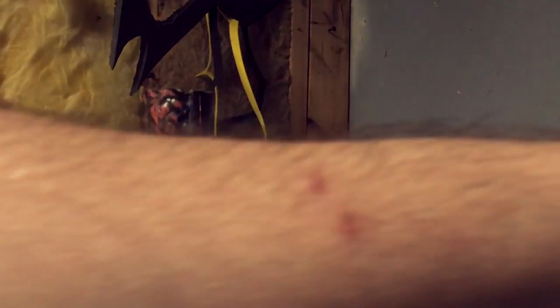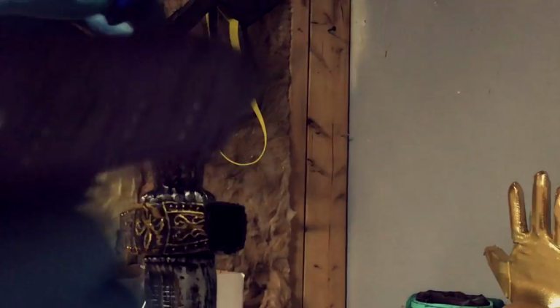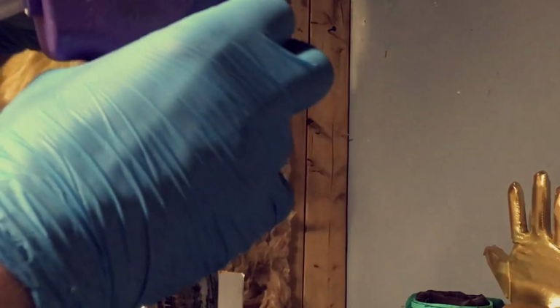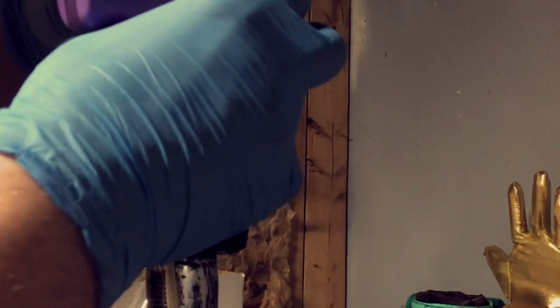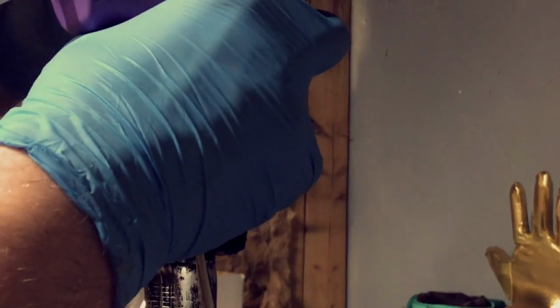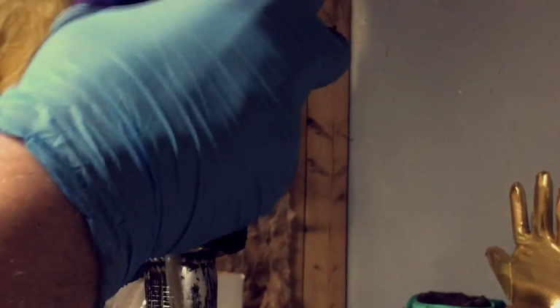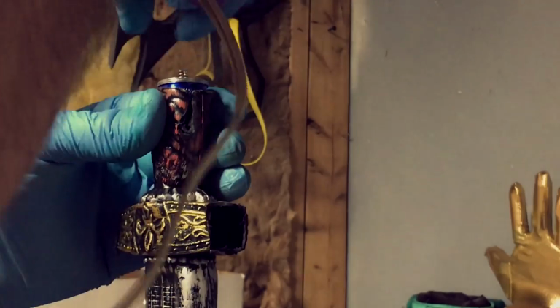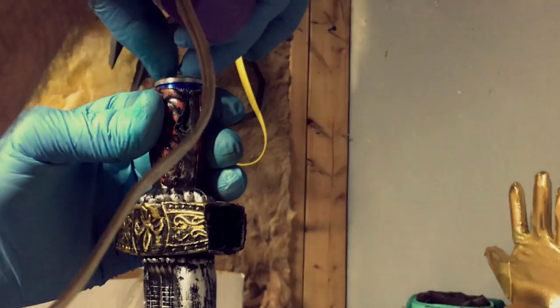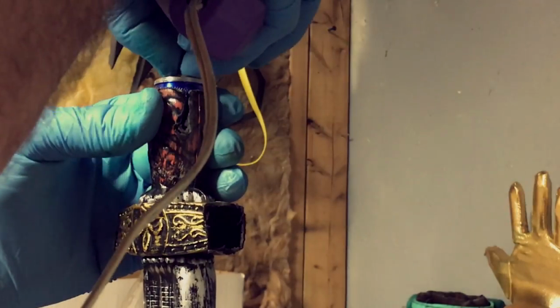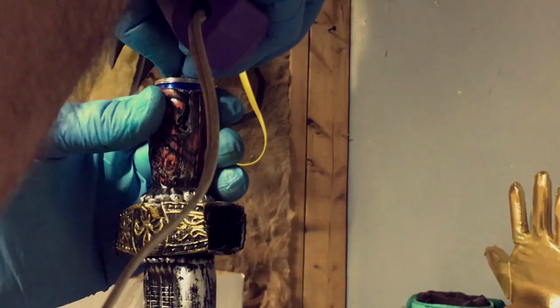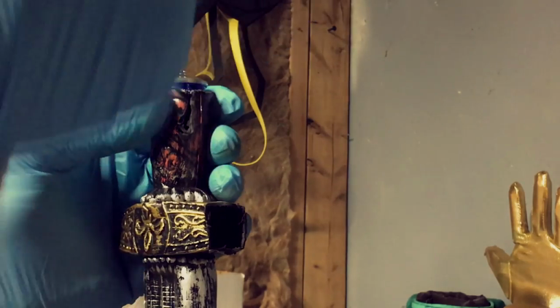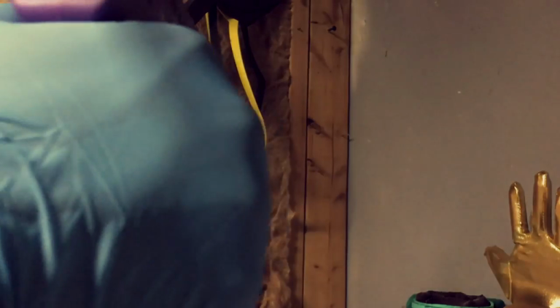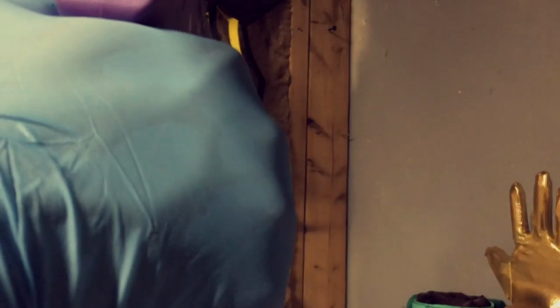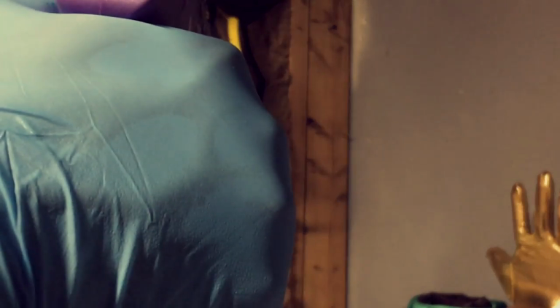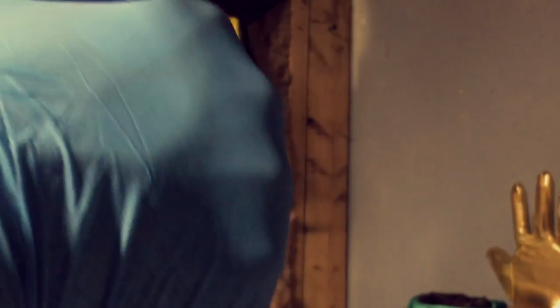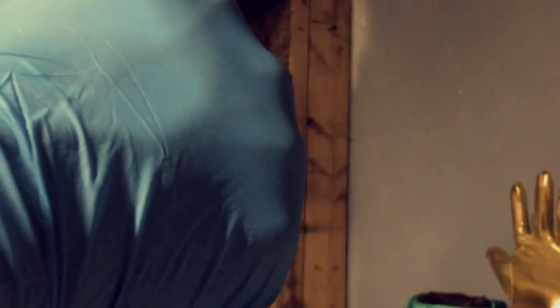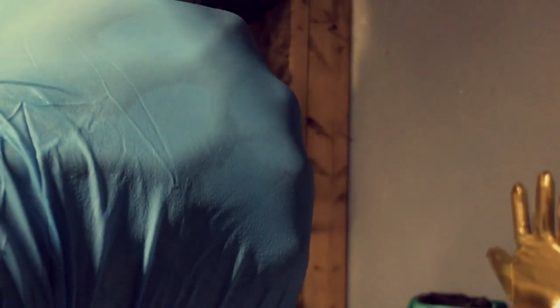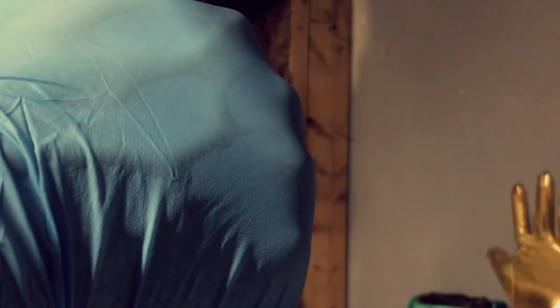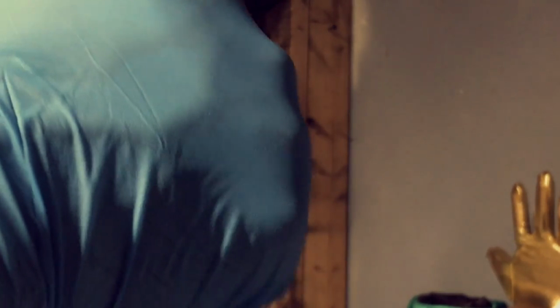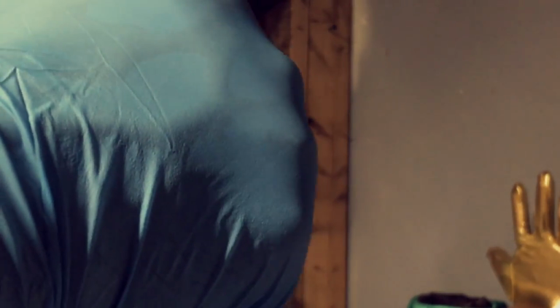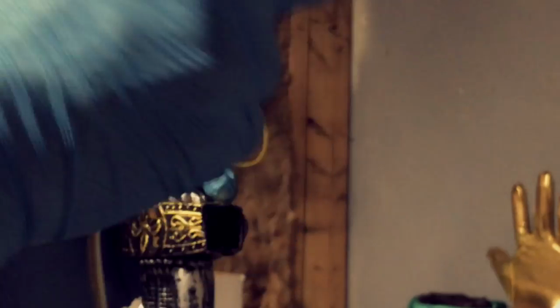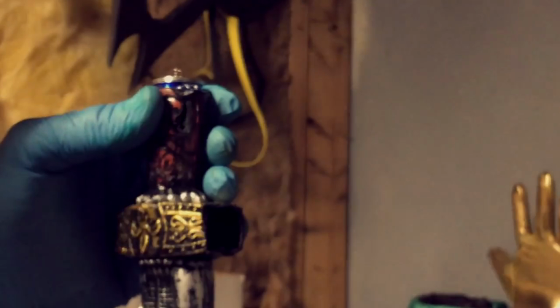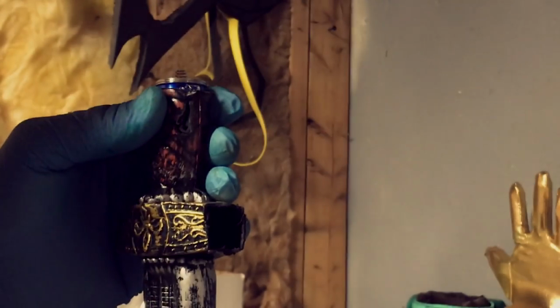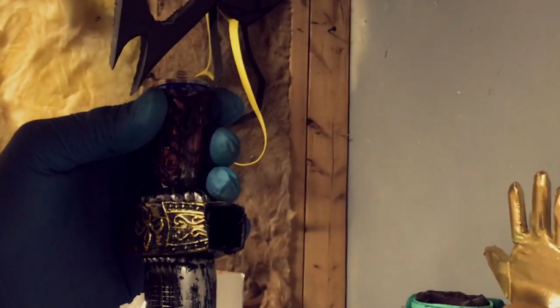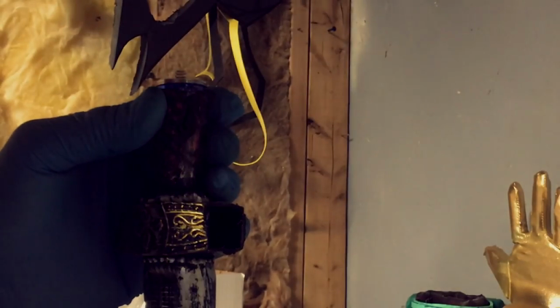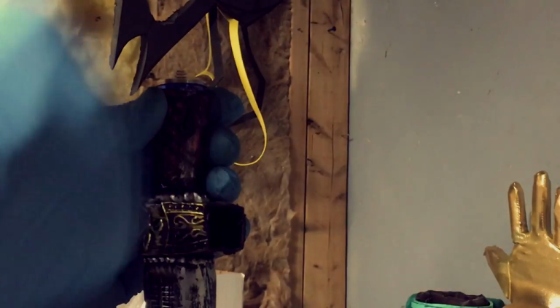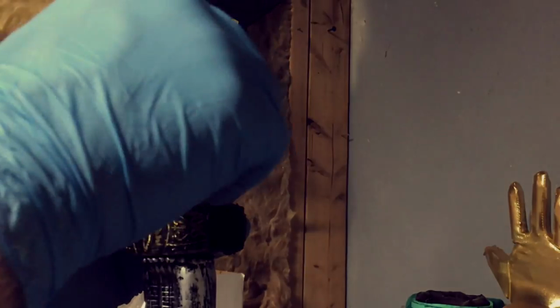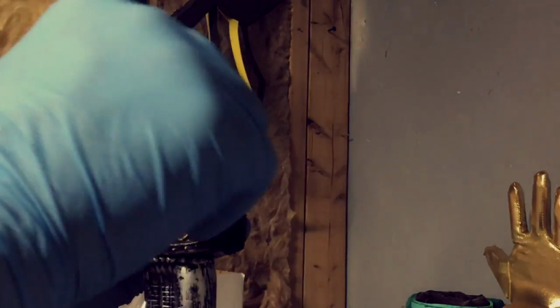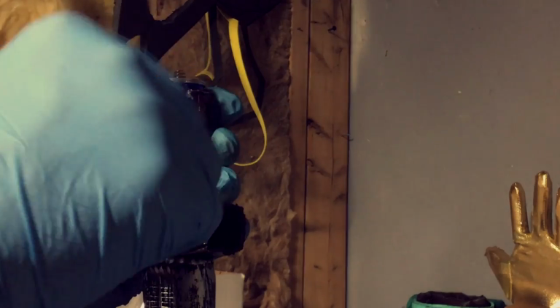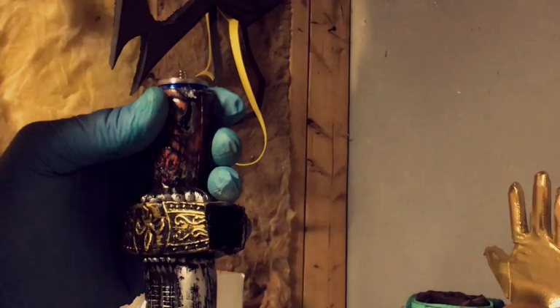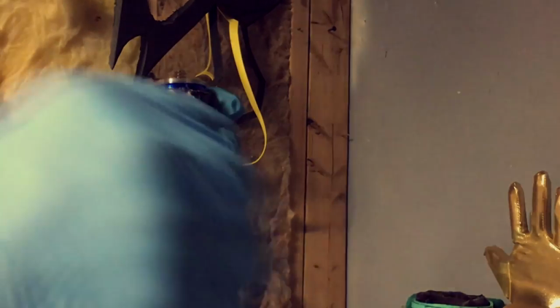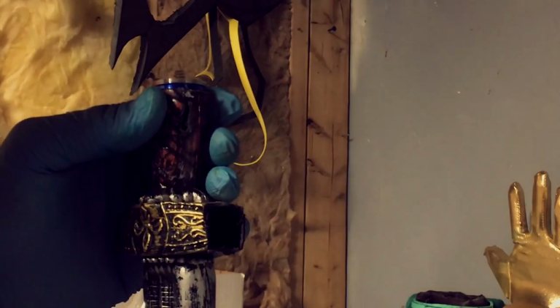This next step is a very important part to not forget. Superglue the bottom half of the flashlight onto the bottom part of the hilt where you previously cut.